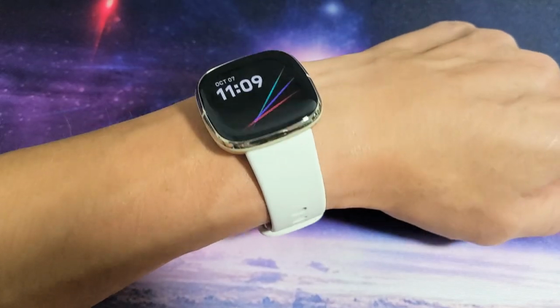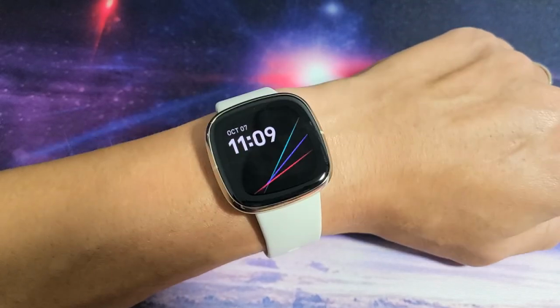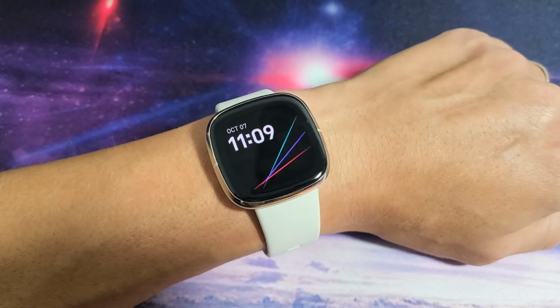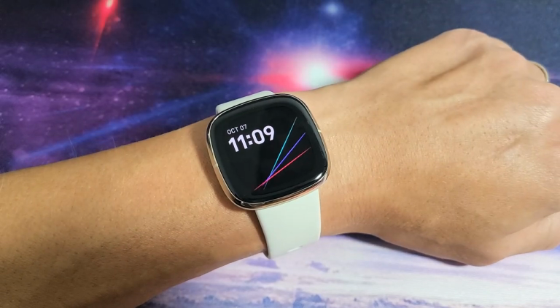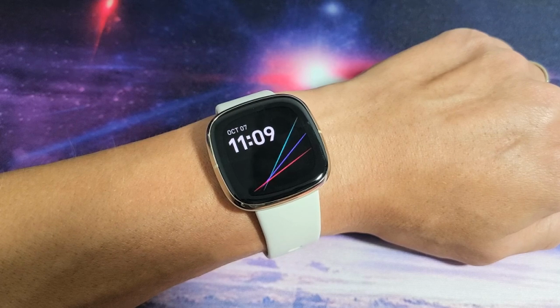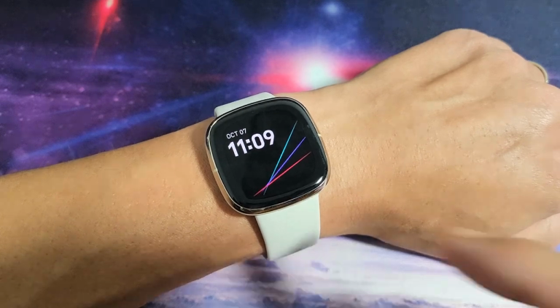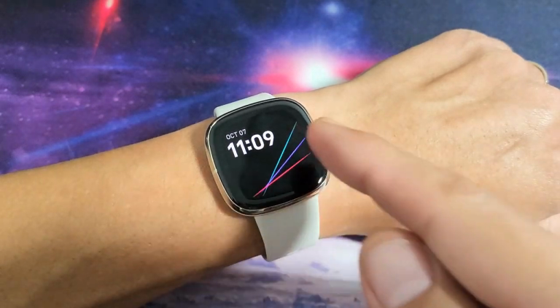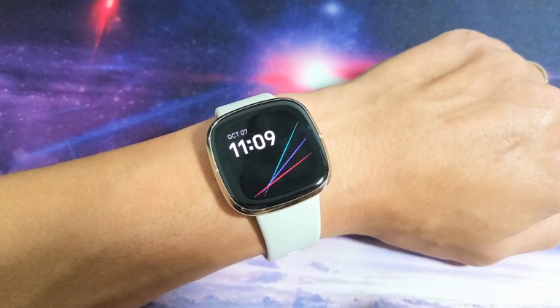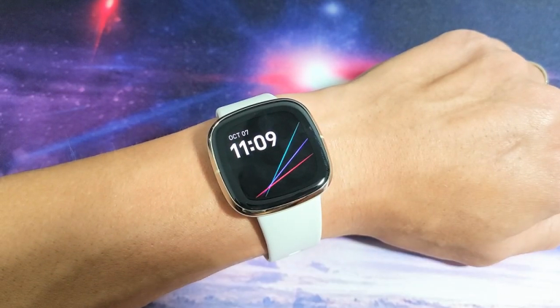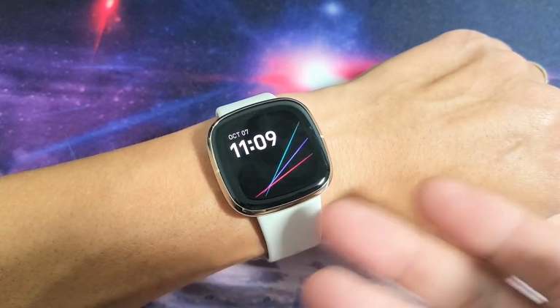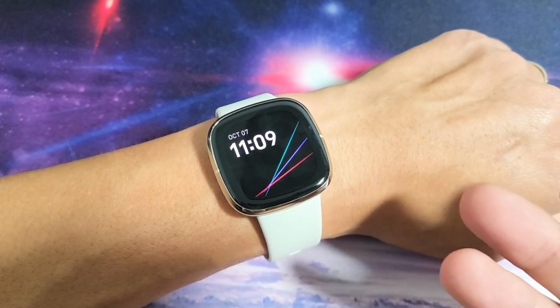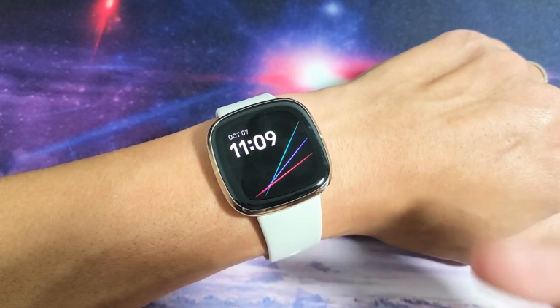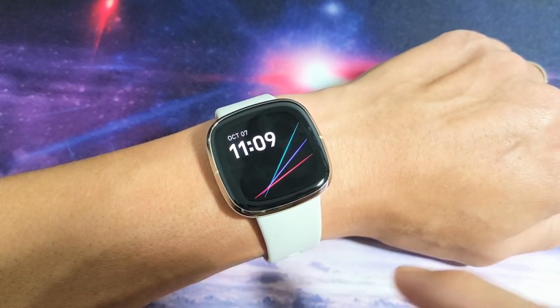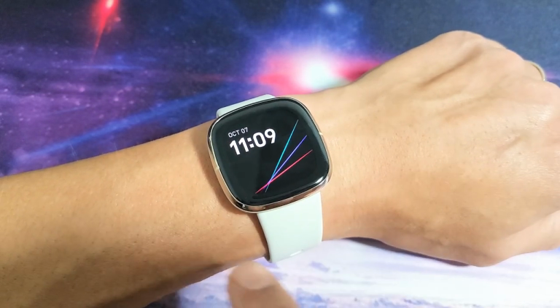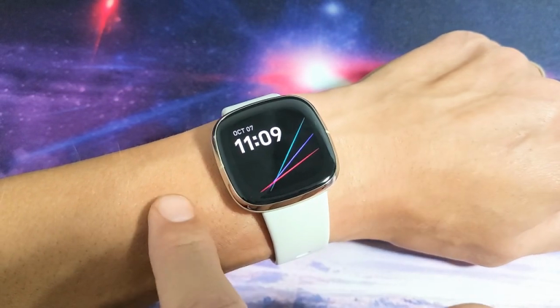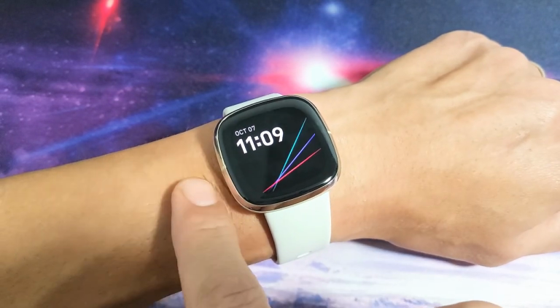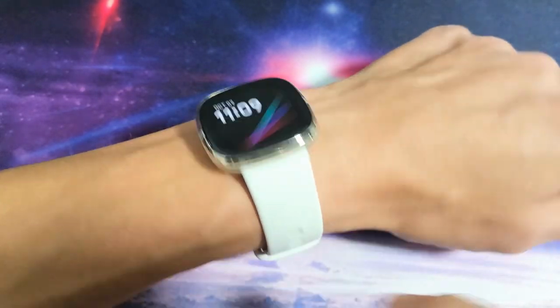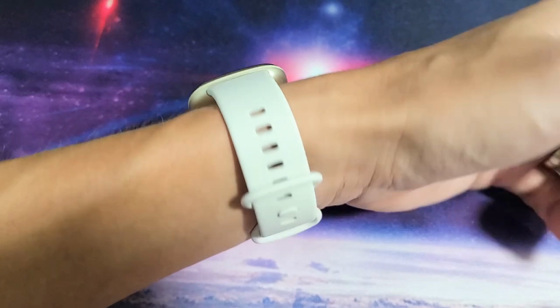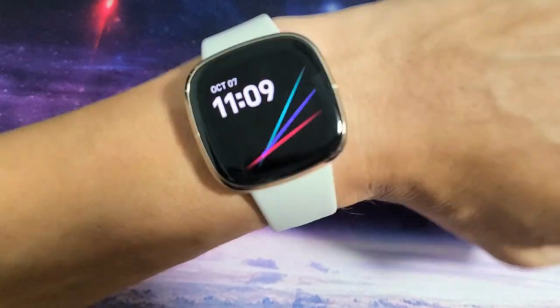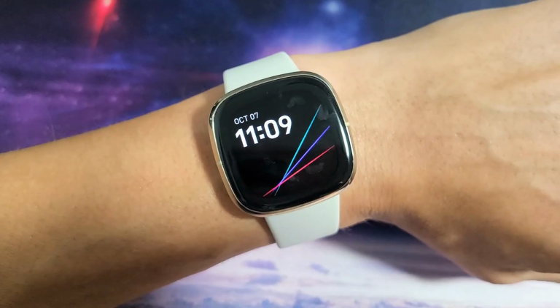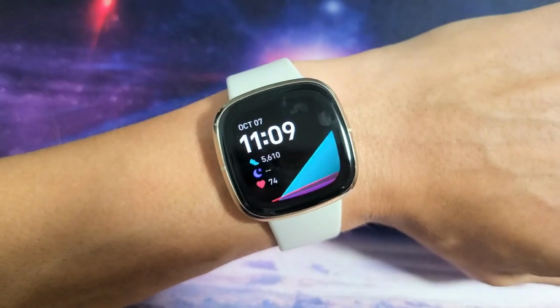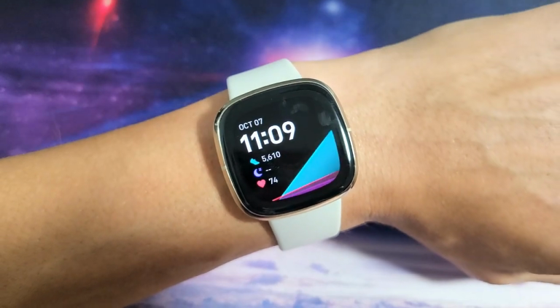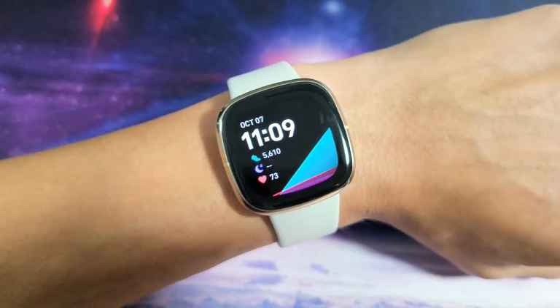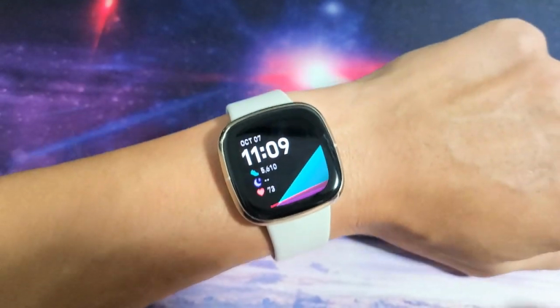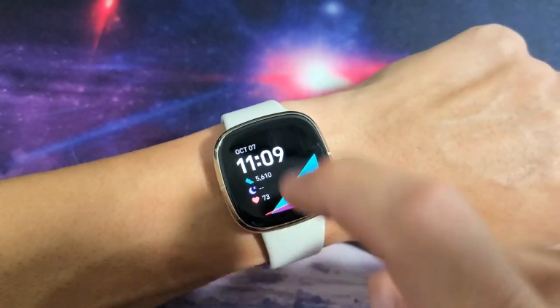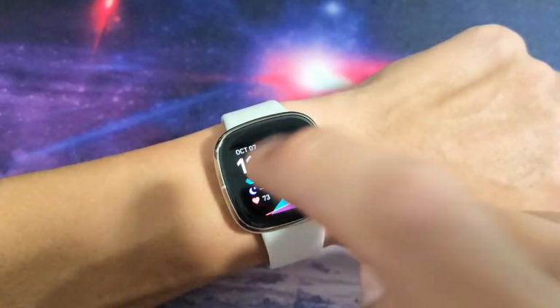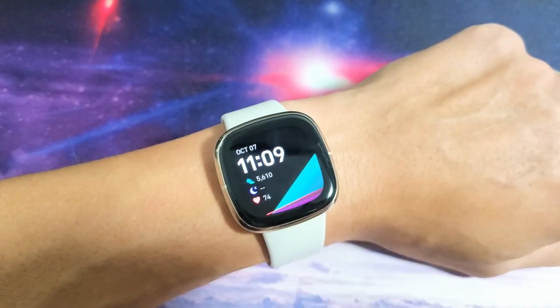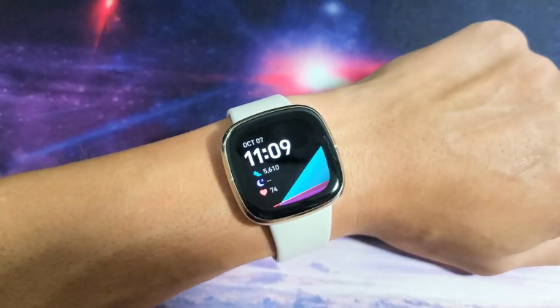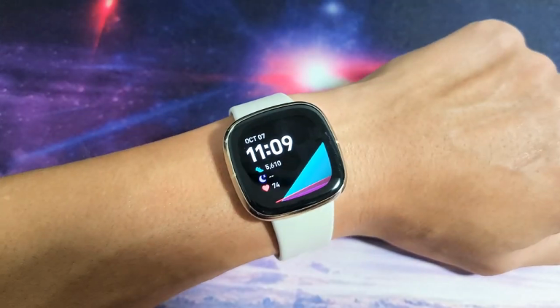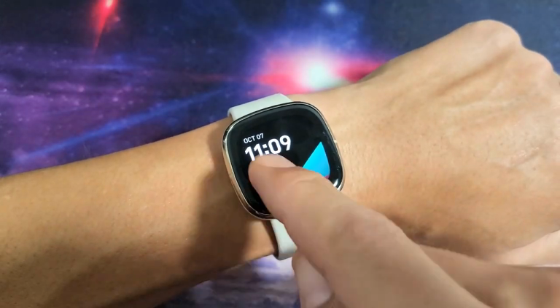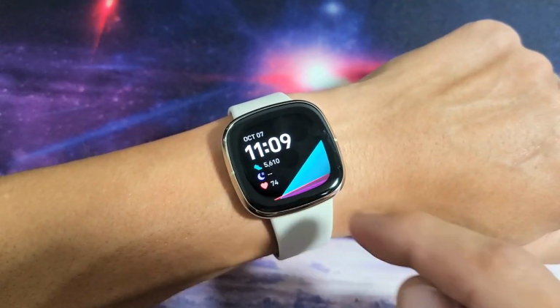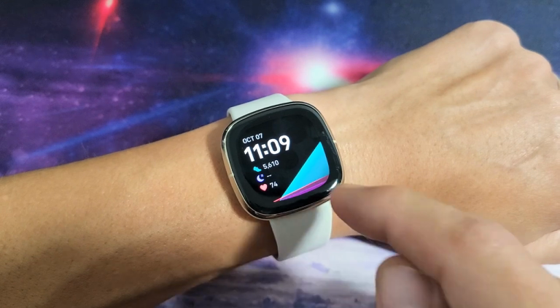So if you have it on, it's always going to show the time here. If you want to see your activity, you can press the side button here, or you can flick your wrist, or you can tap the screen really hard to show your actual activity.